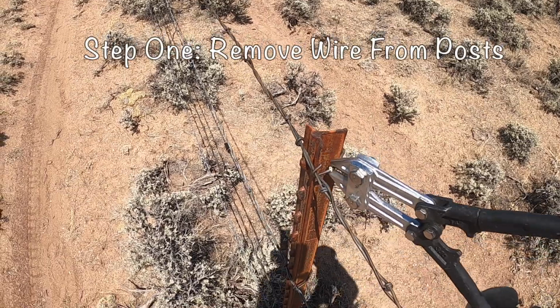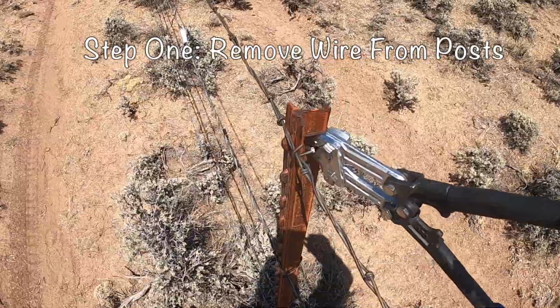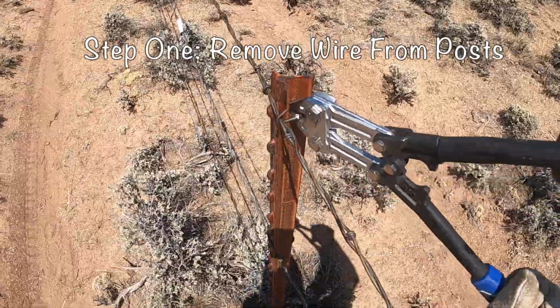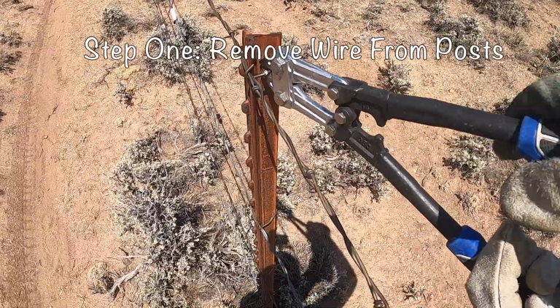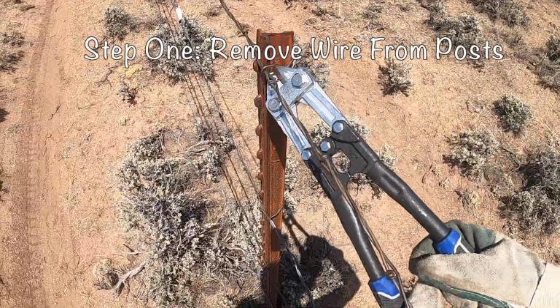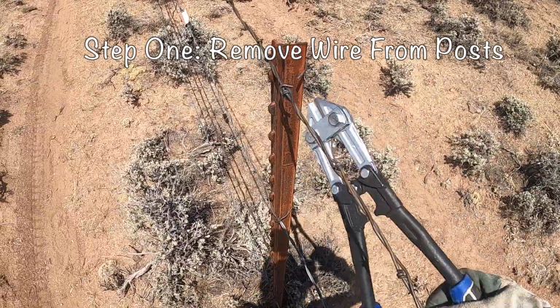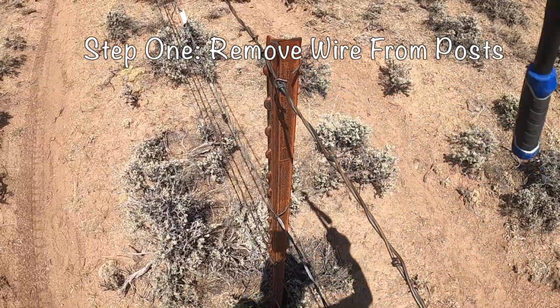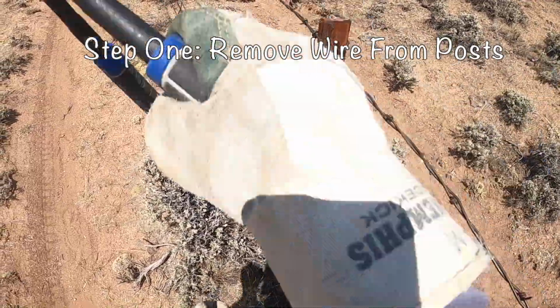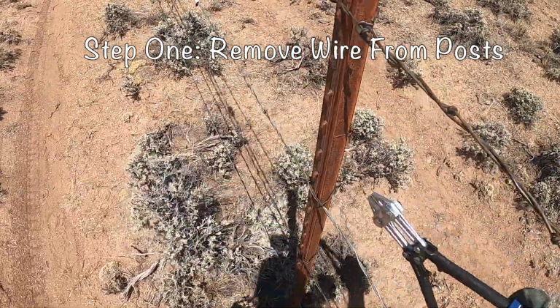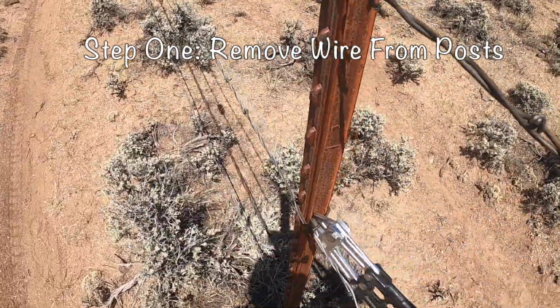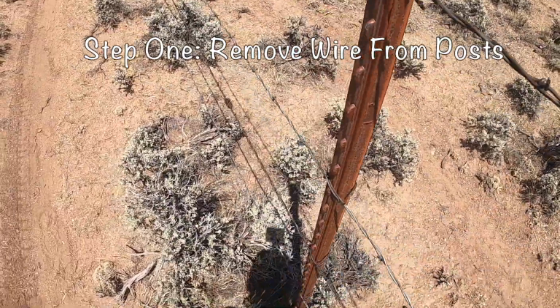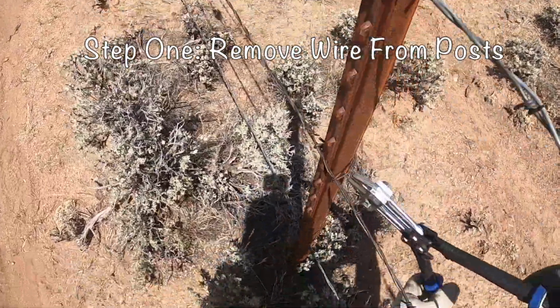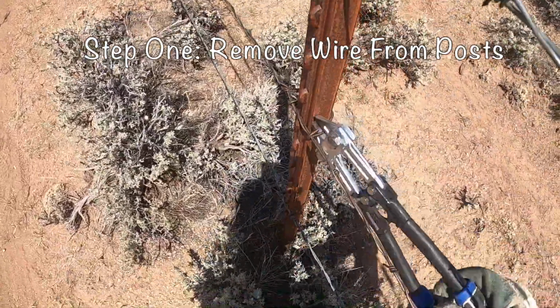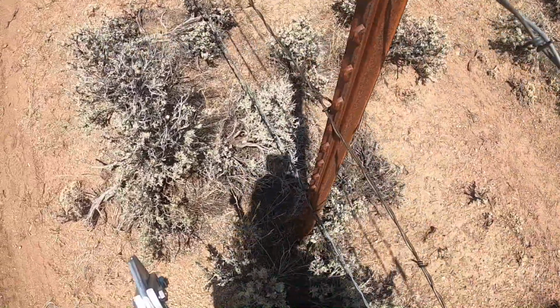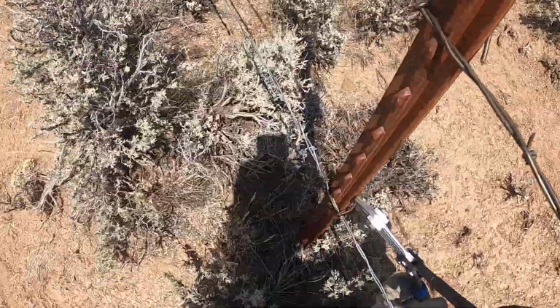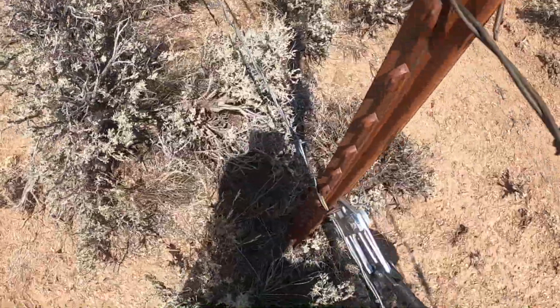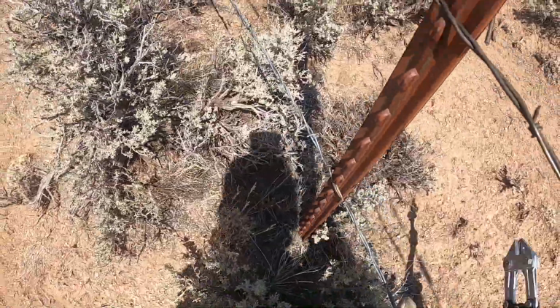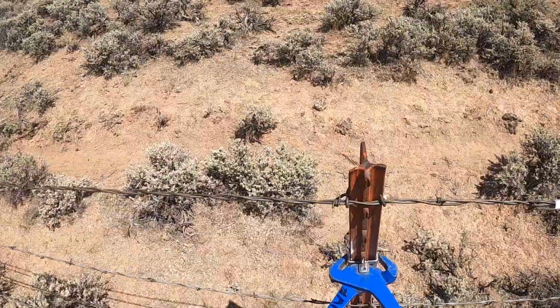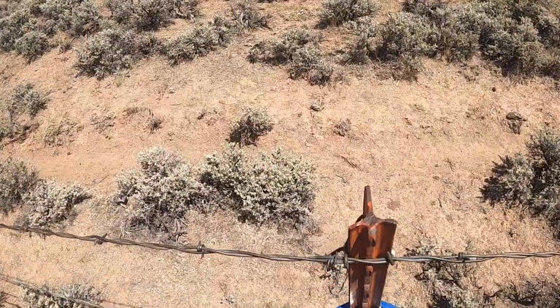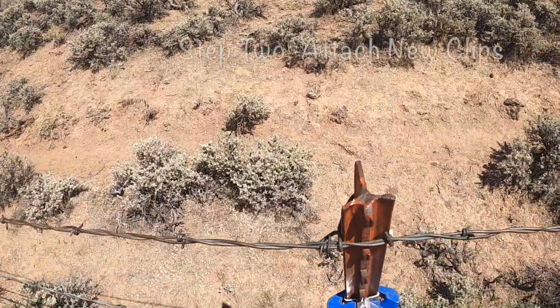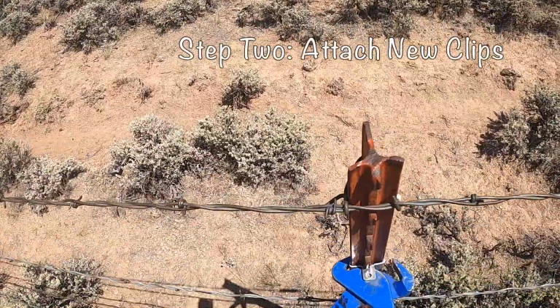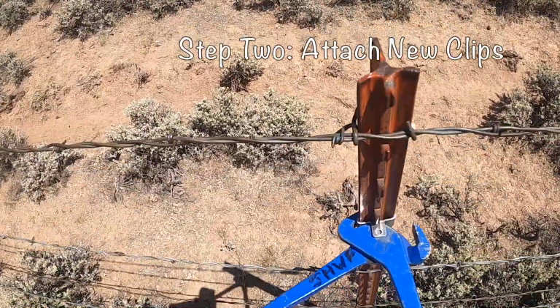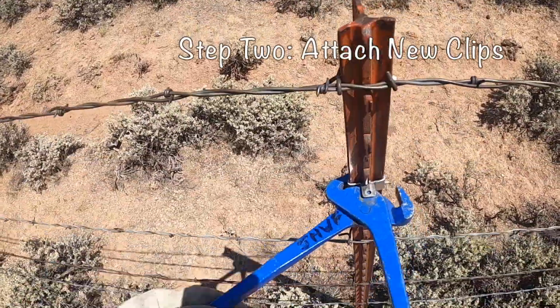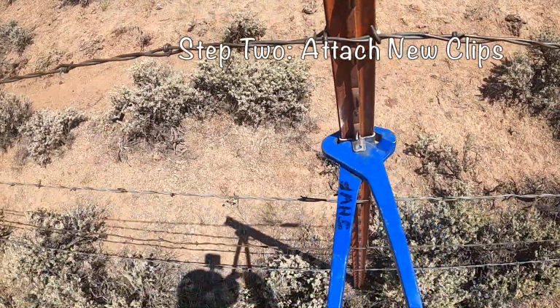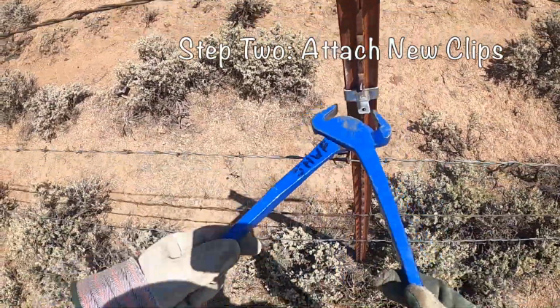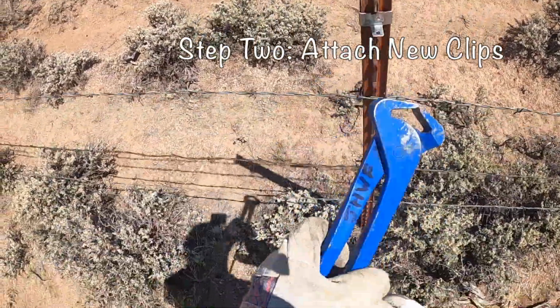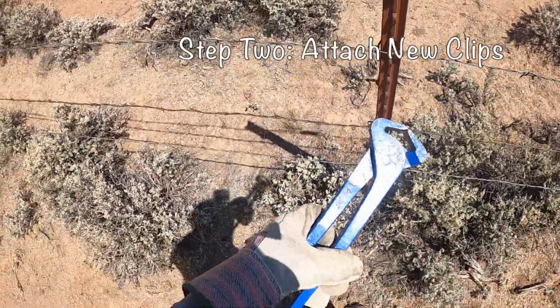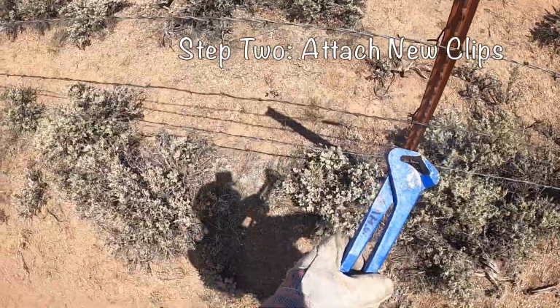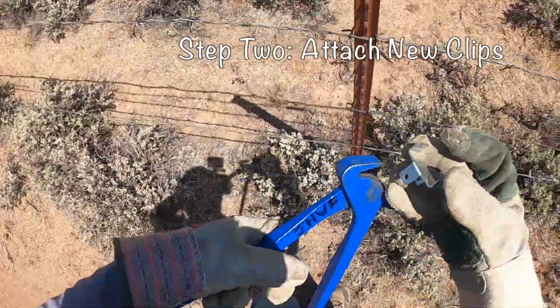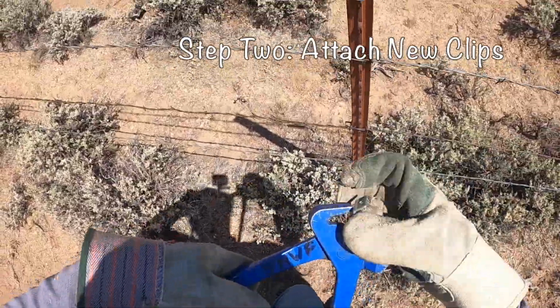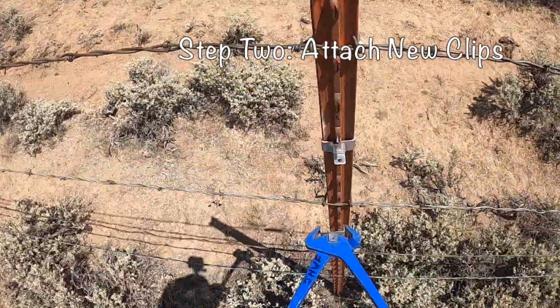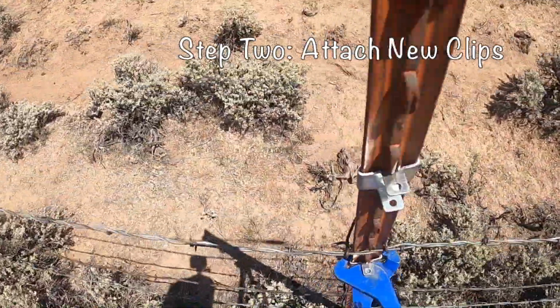The first step is to remove the wires from the metal T-posts by cutting the clips that hold the wires to the post. The next step is to attach new clips to the post, which will allow us to lower the barbed wire when we're ready to do so.